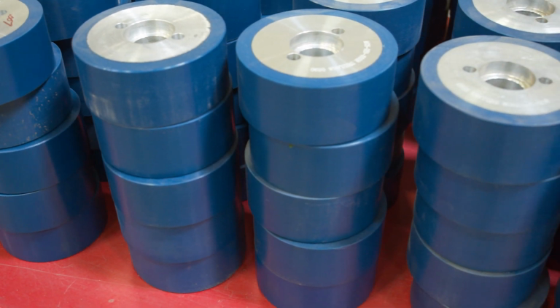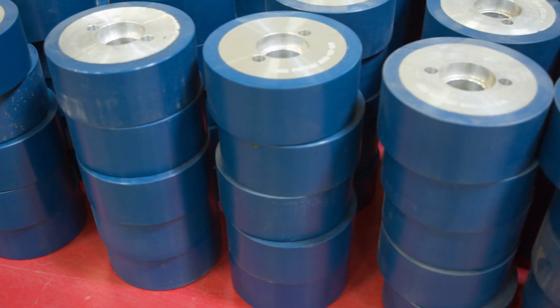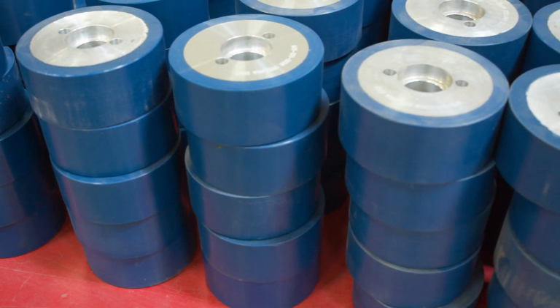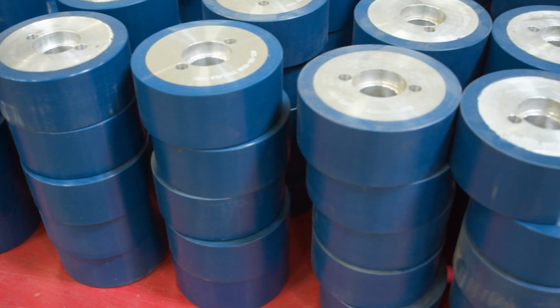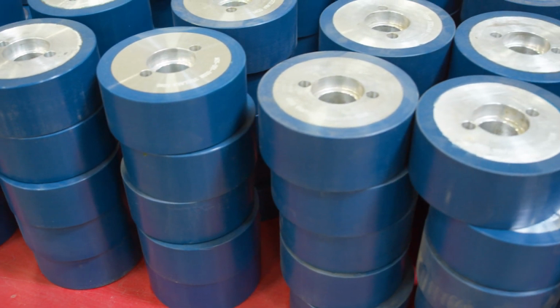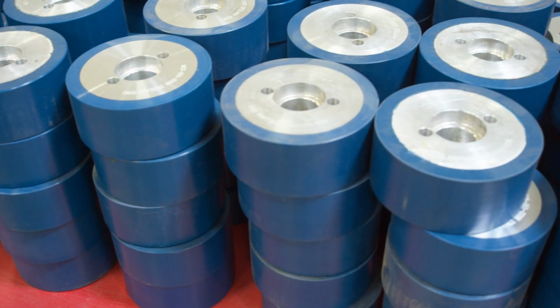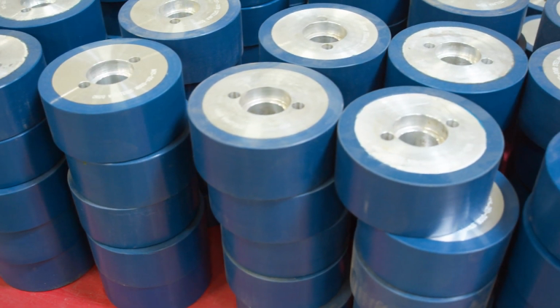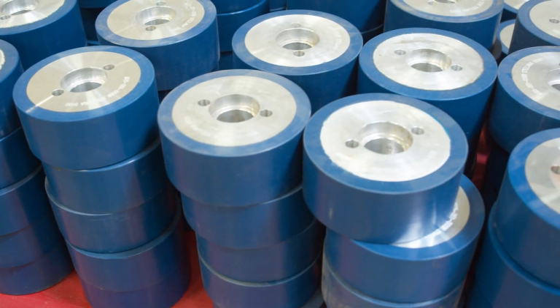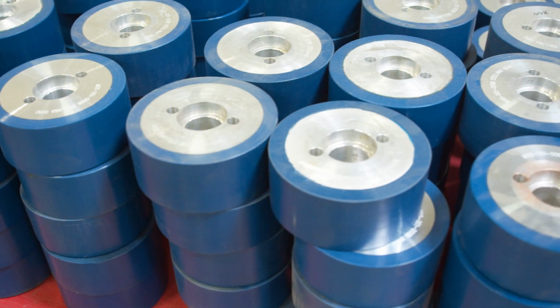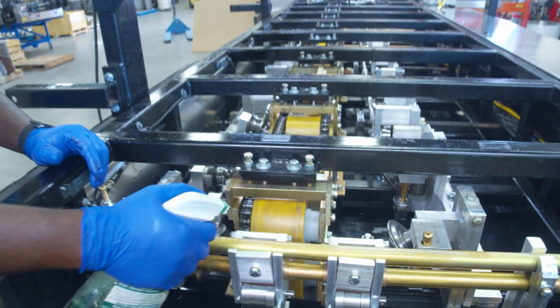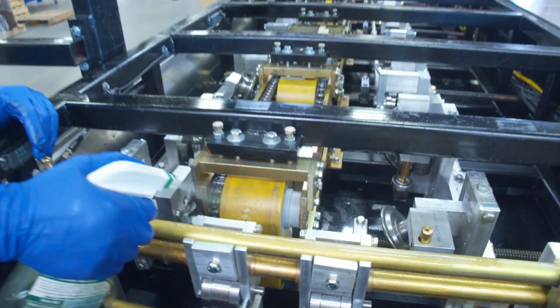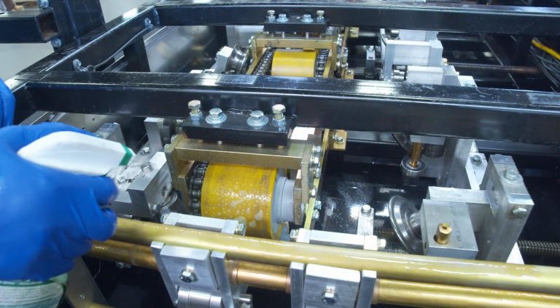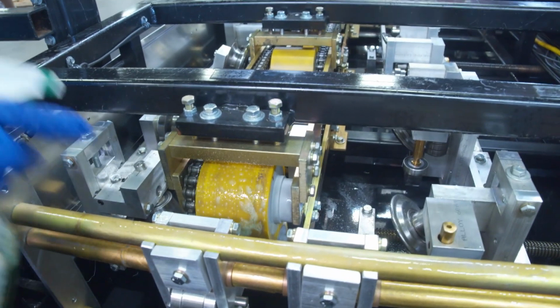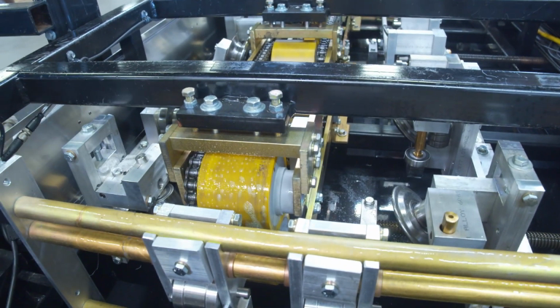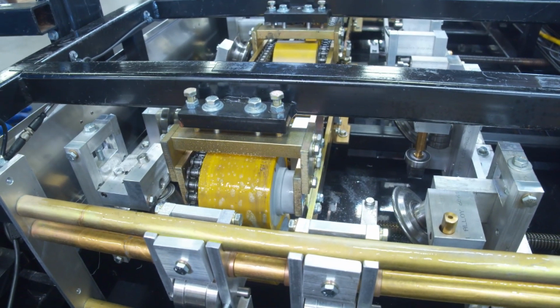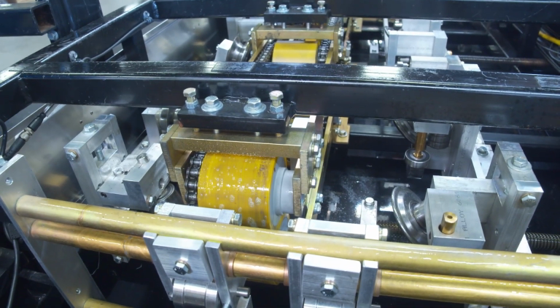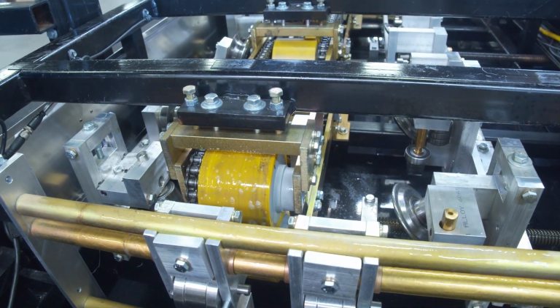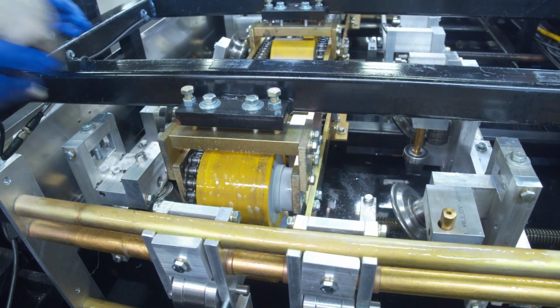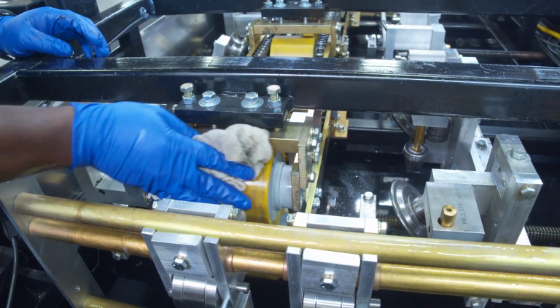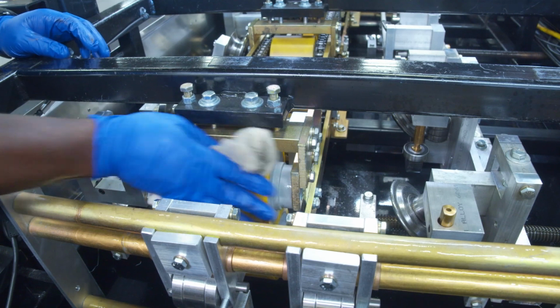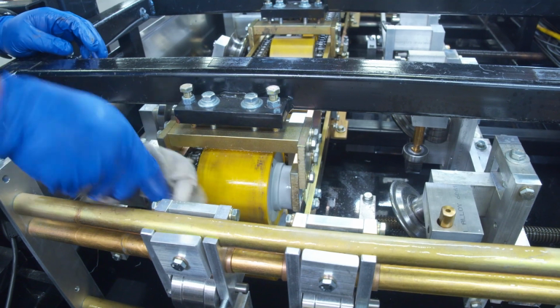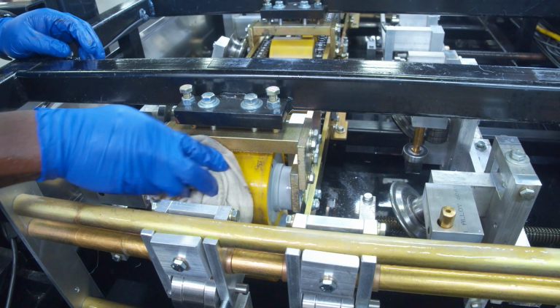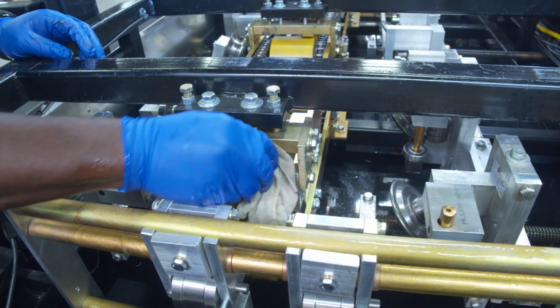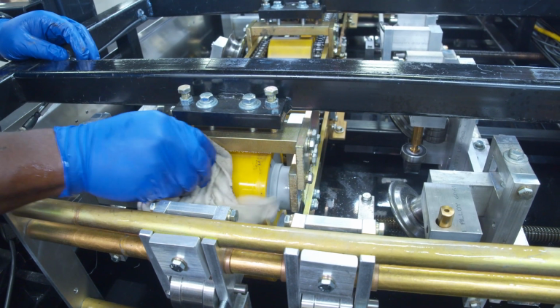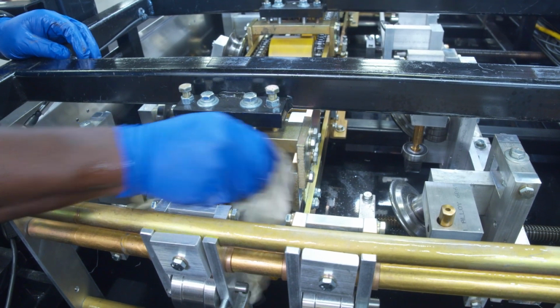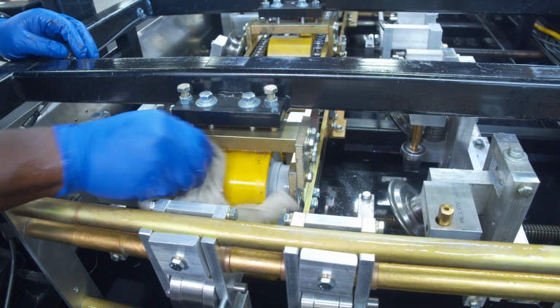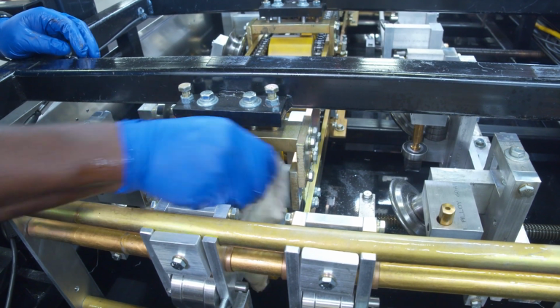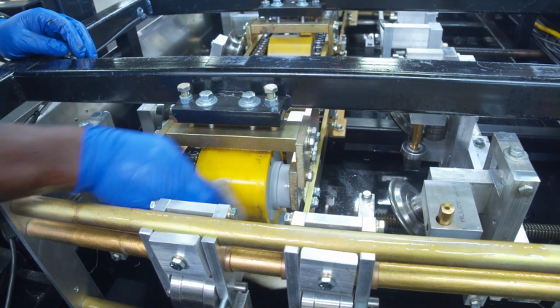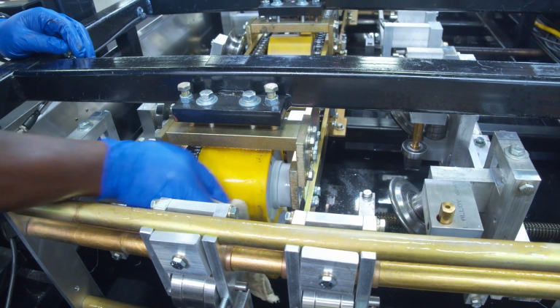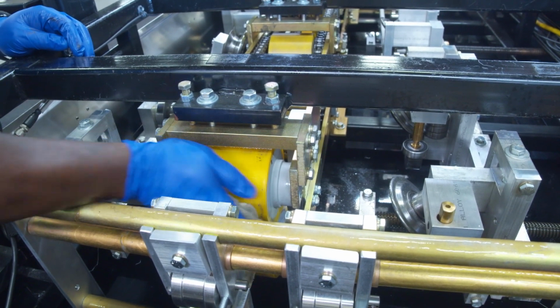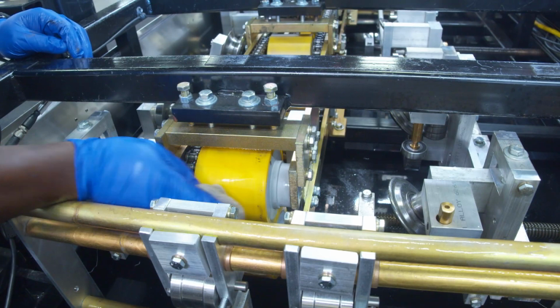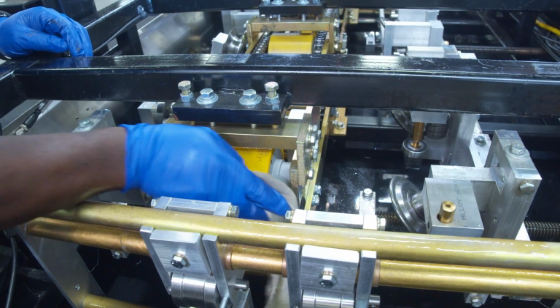They may be hydraulically or electrically powered depending on the machine. Polyurethane rollers must be kept clean and well maintained; otherwise they can leave marks or debris on the material as it passes through the machine, or cause the material to slip and not pull smoothly.